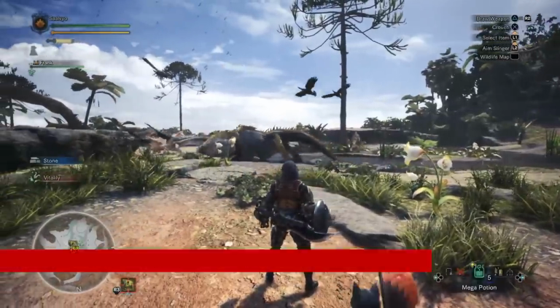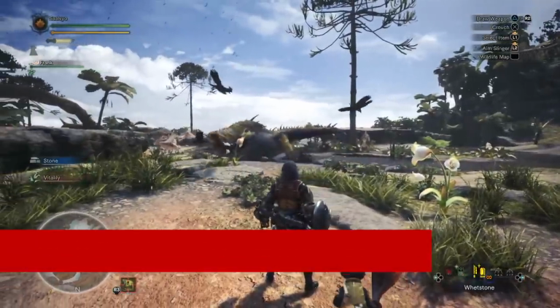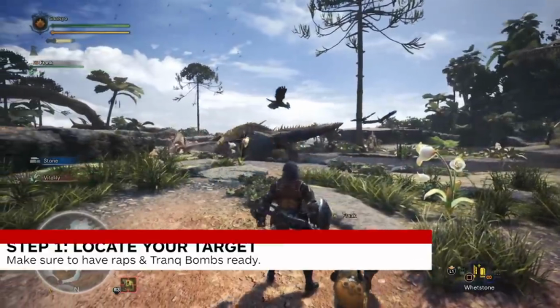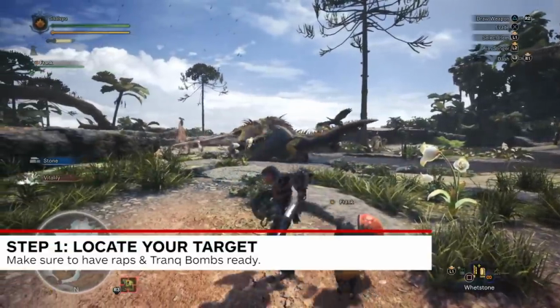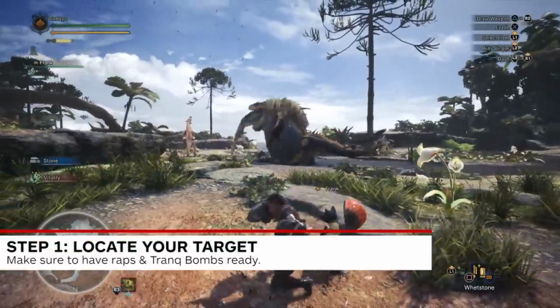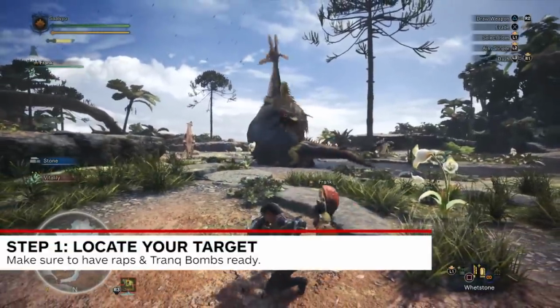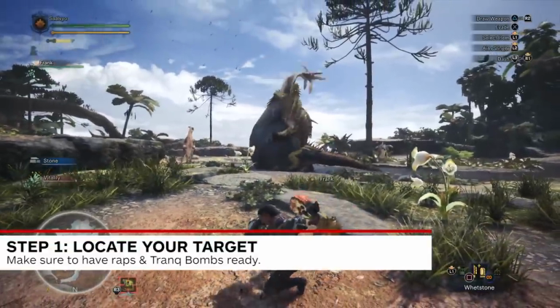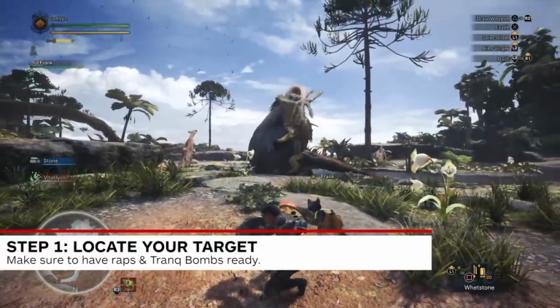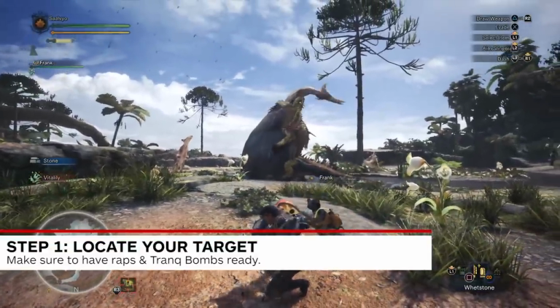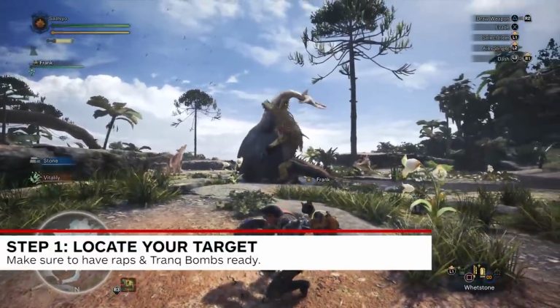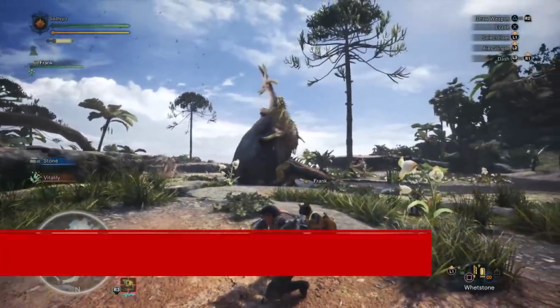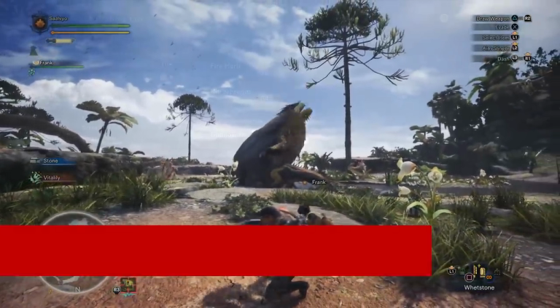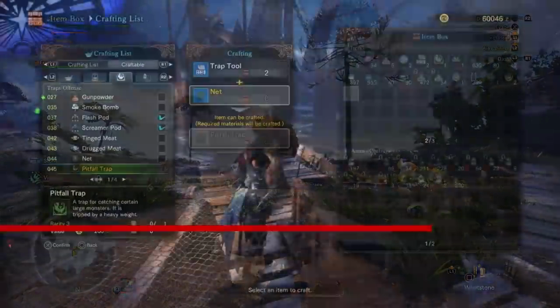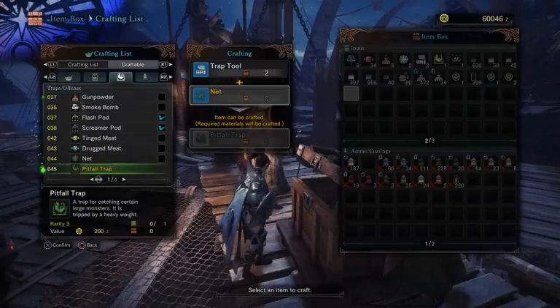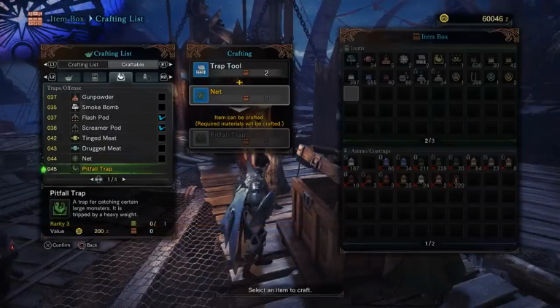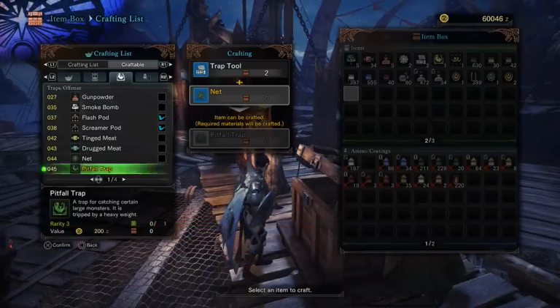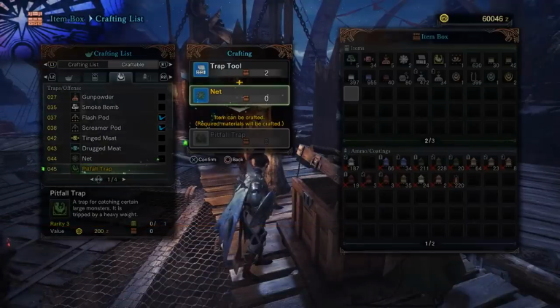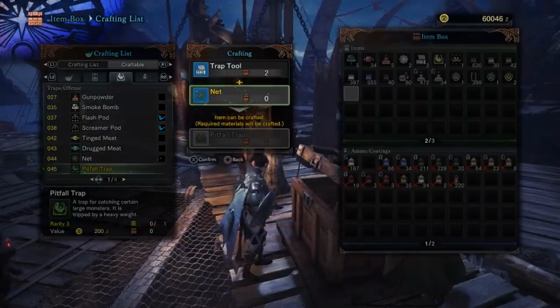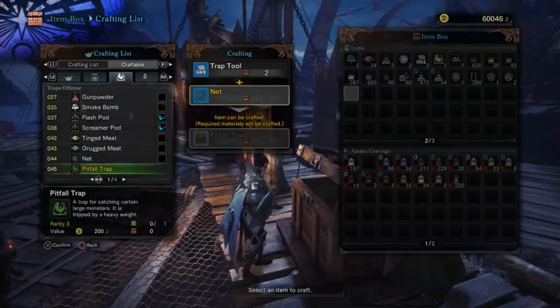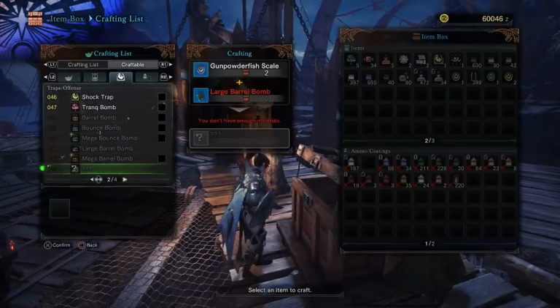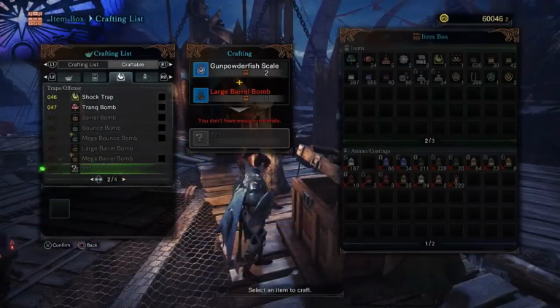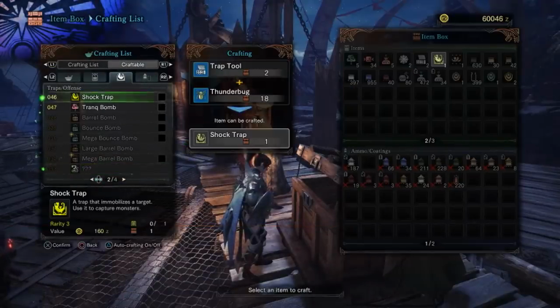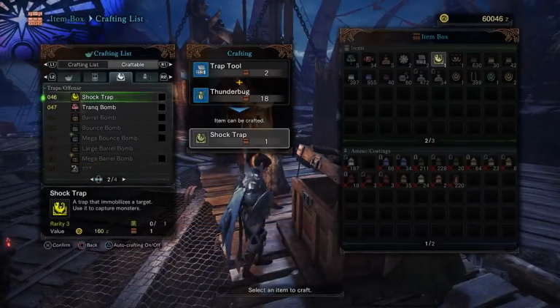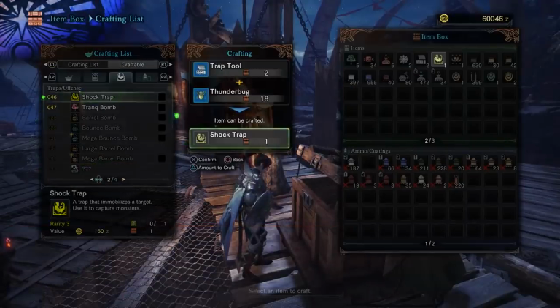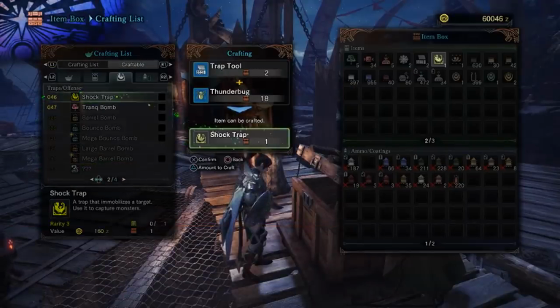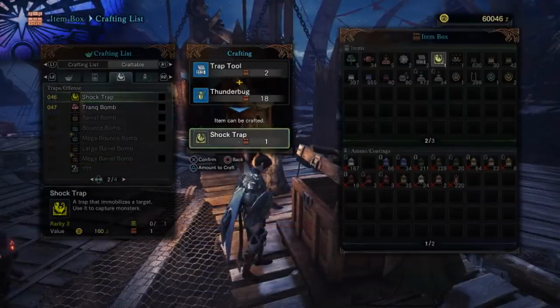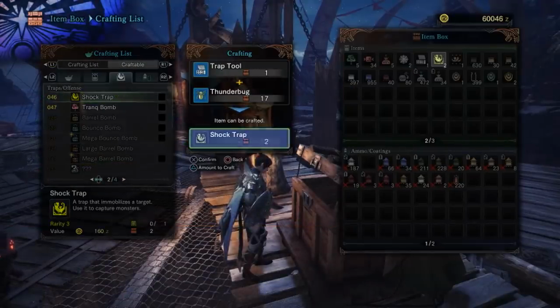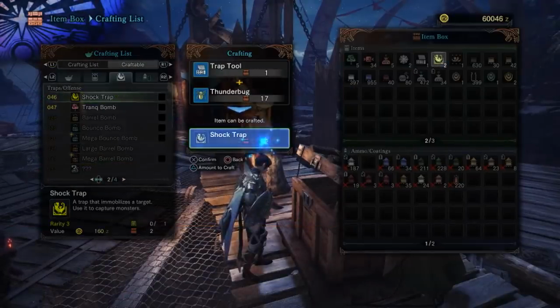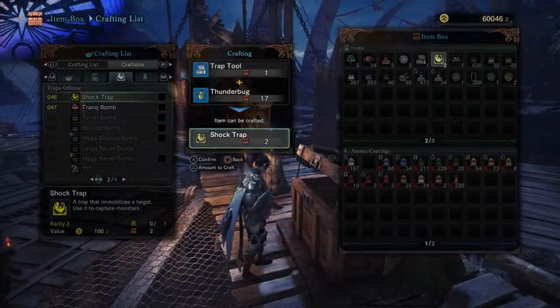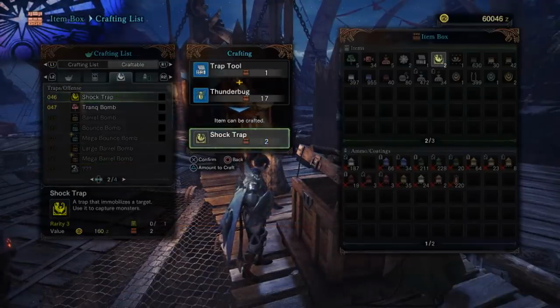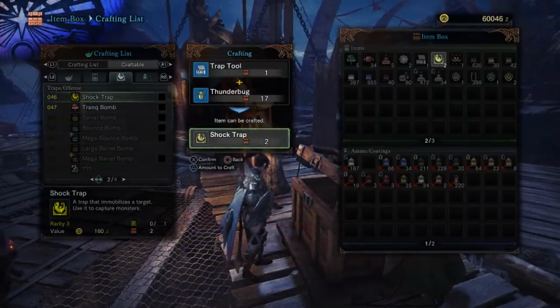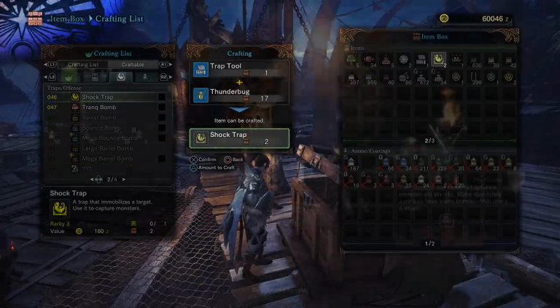Step 1. Make sure you have a Shock Trap, Pitfall Trap, and Trank Bombs on you. You can make a Shock Trap with a Thunderbug and Trap Tool, a Pitfall Trap with a Net and Trap Tool, and Trank Bombs with Parashrooms and Sleep Herbs.